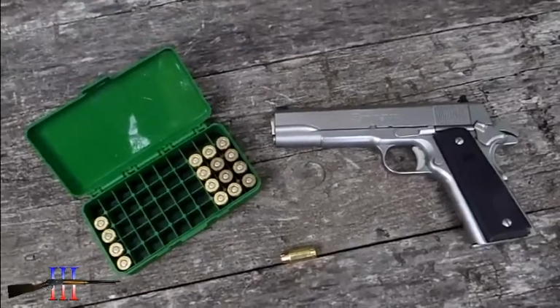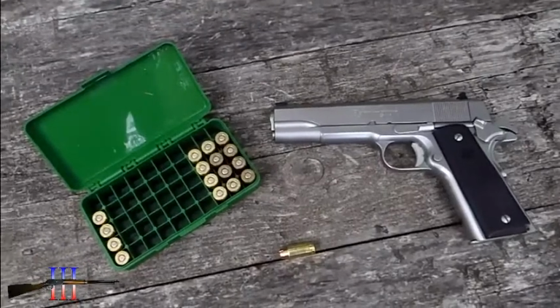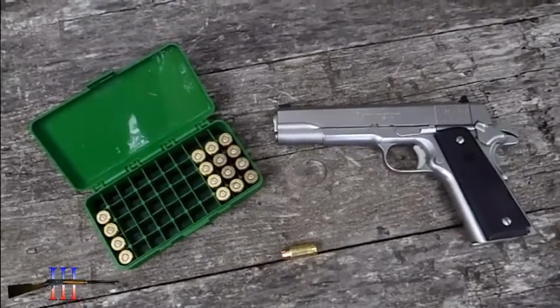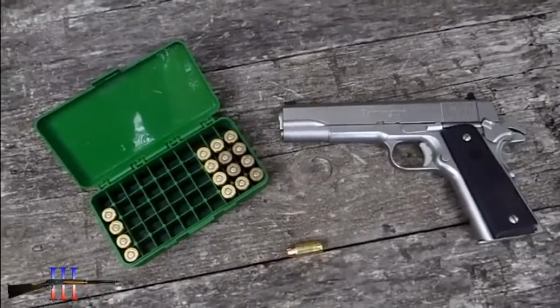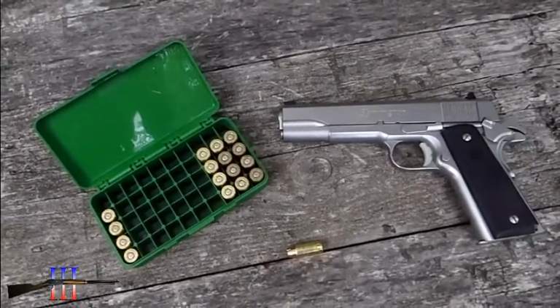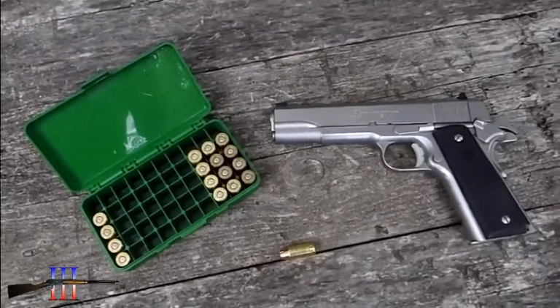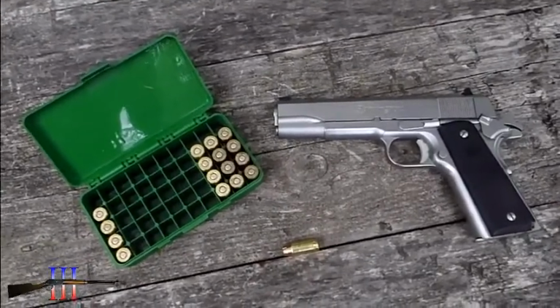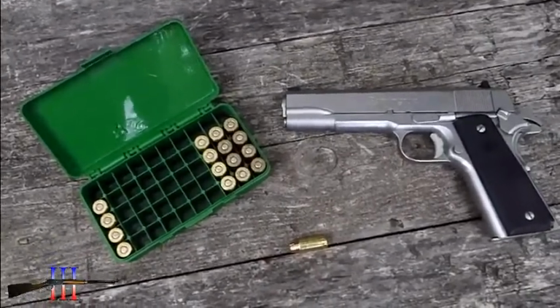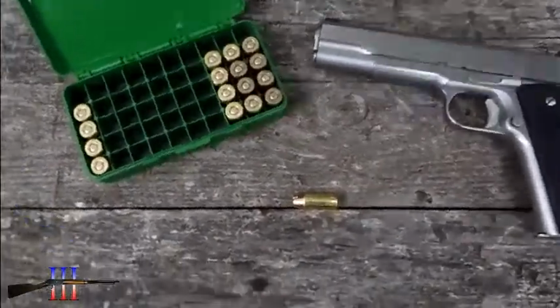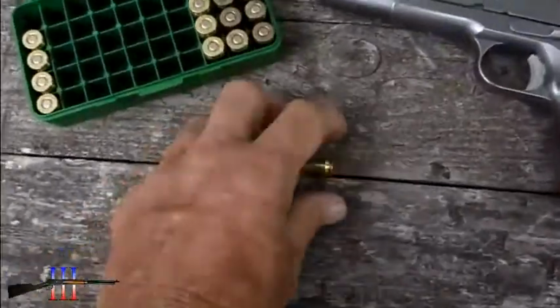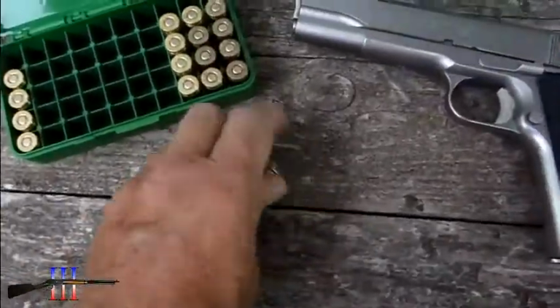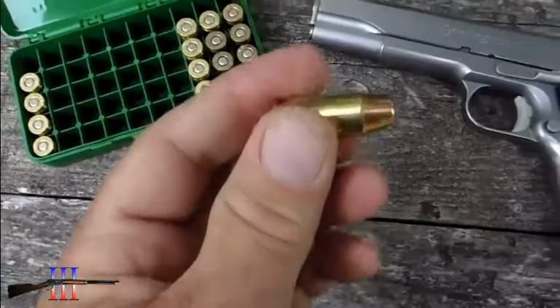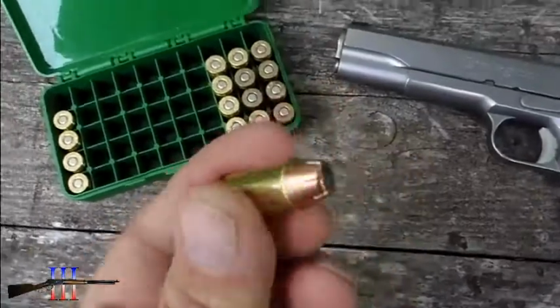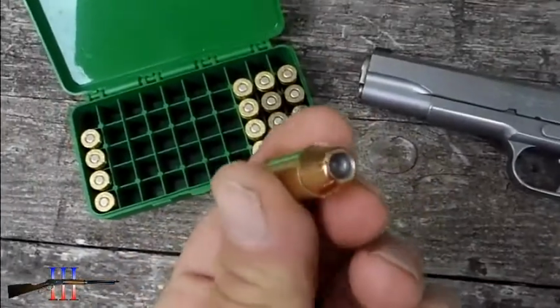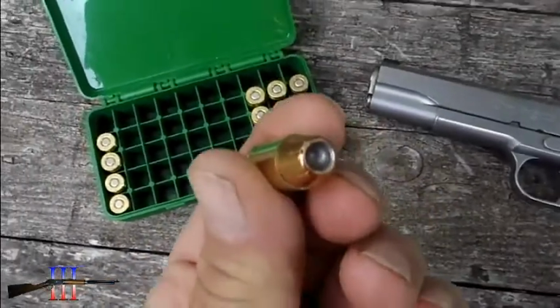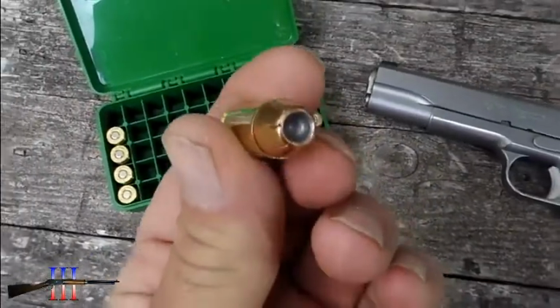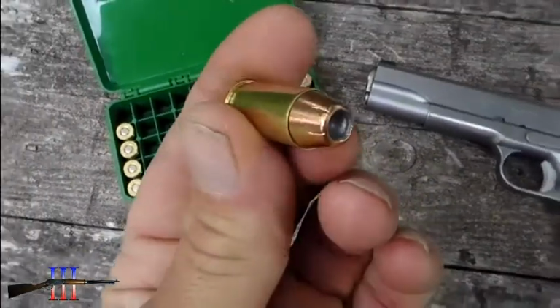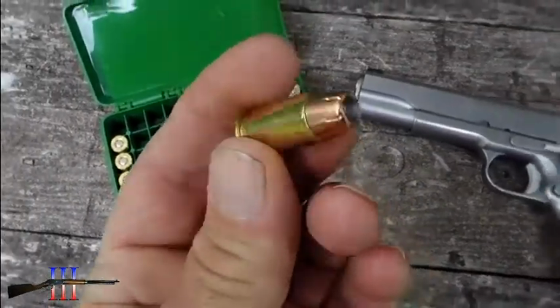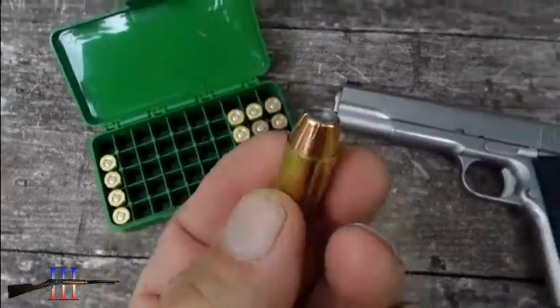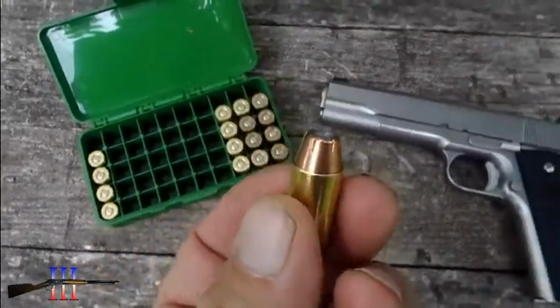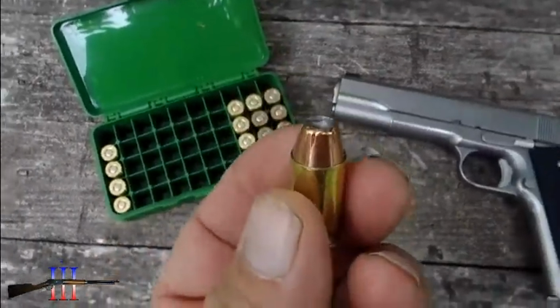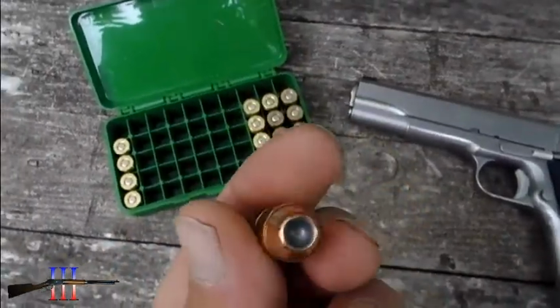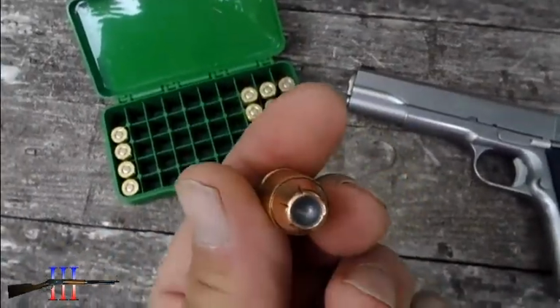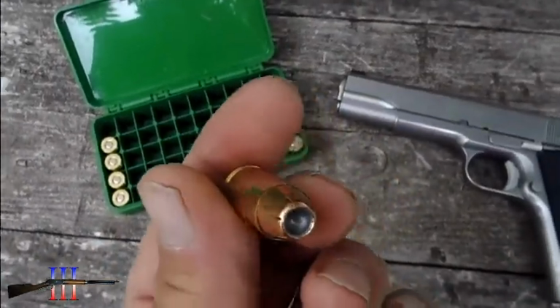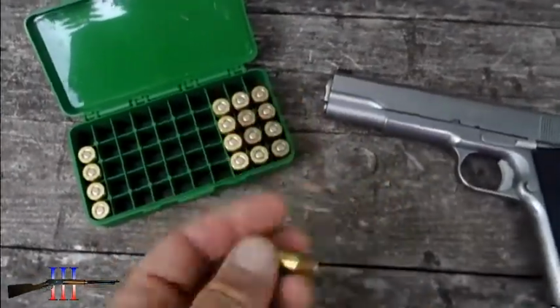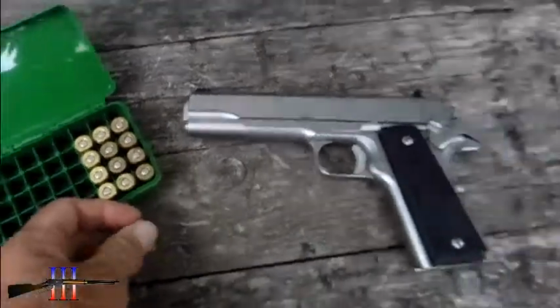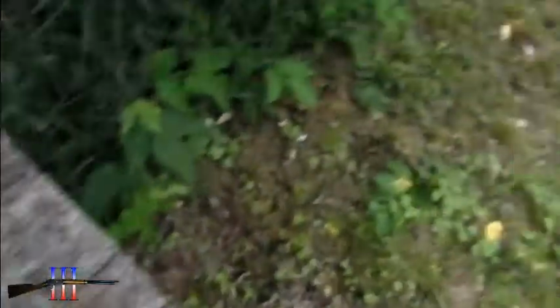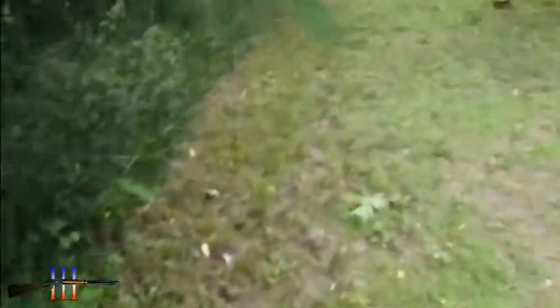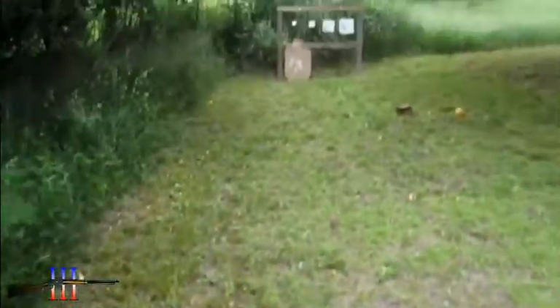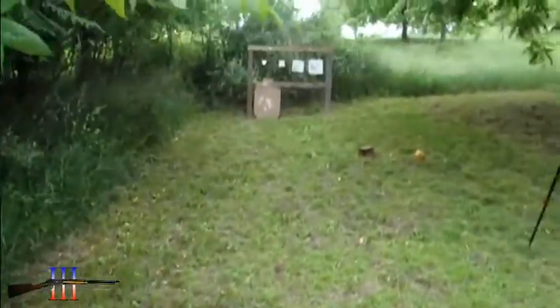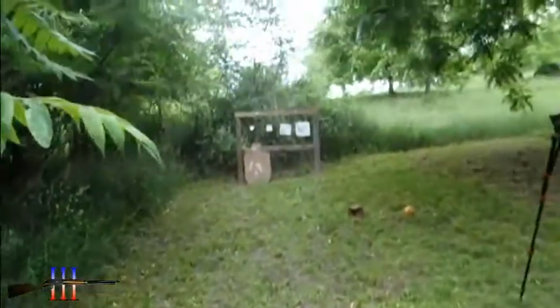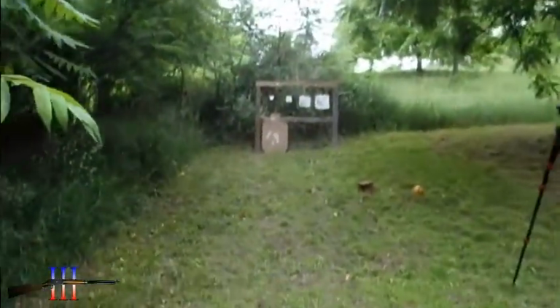Got the Remington 1911 out. Going to be shooting my hand loads — the Hornady 185 grain HP XTP. Taking the shots at 7 yards.